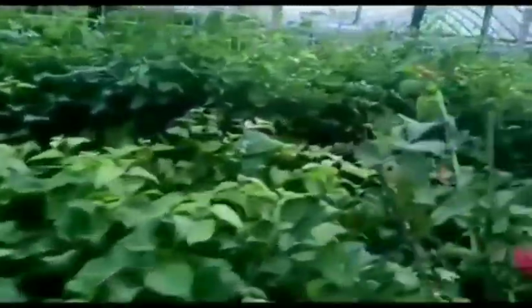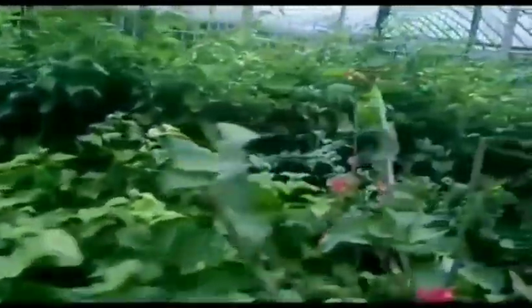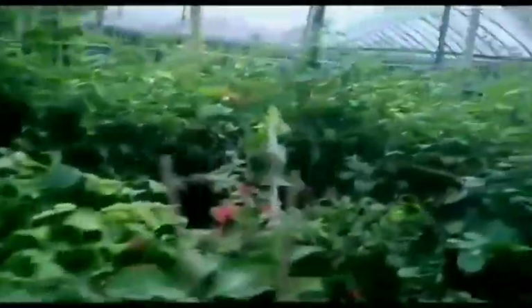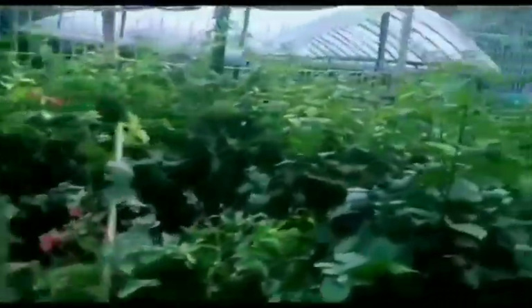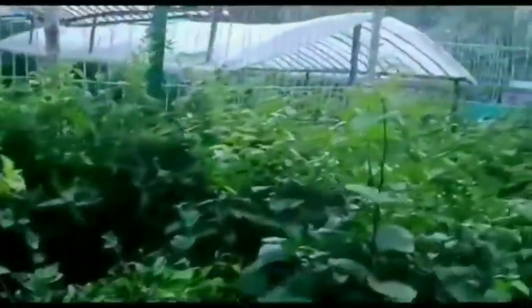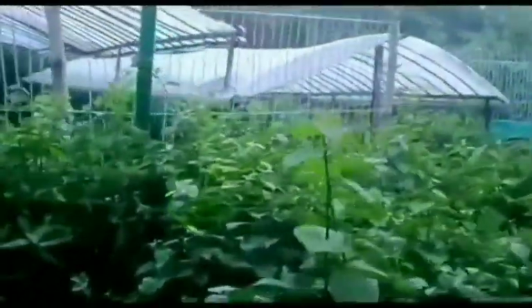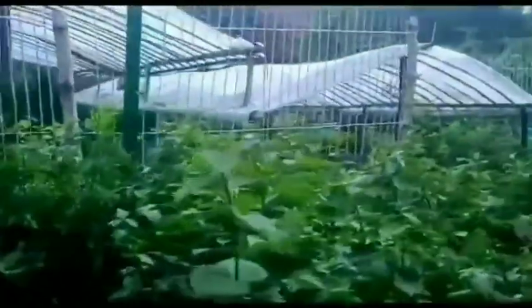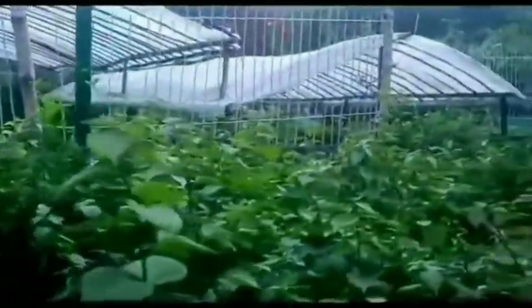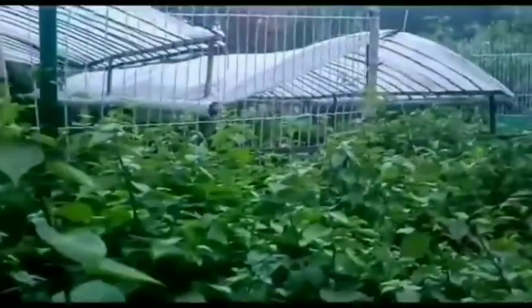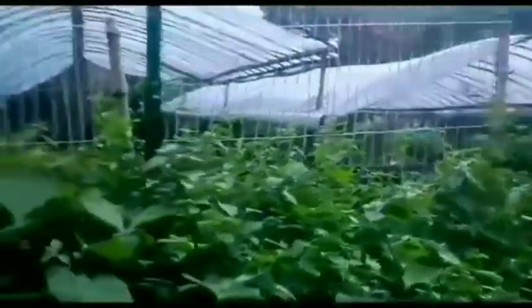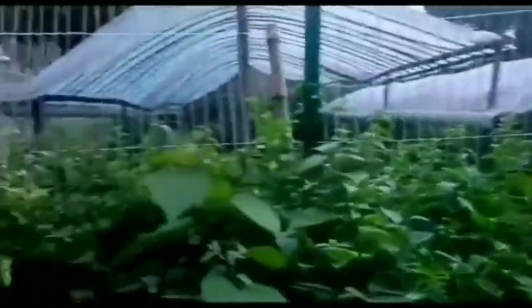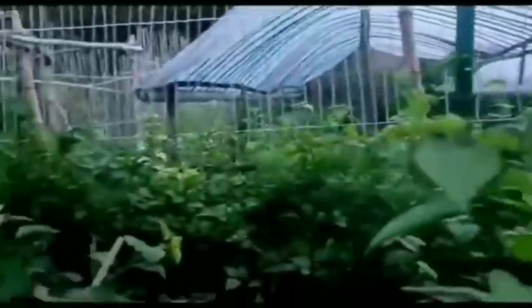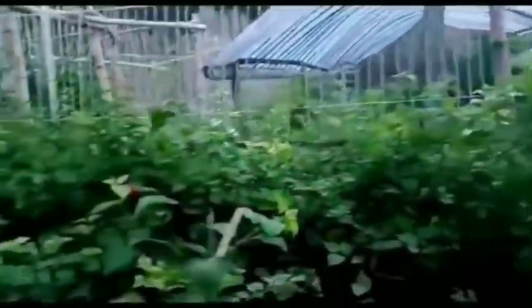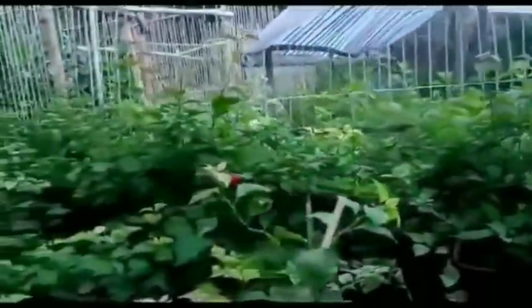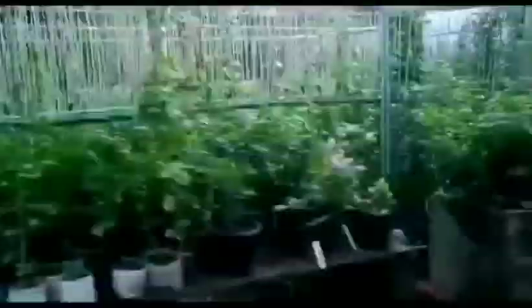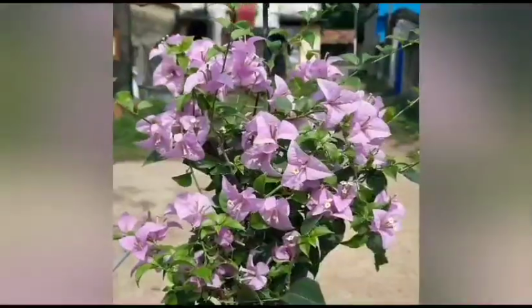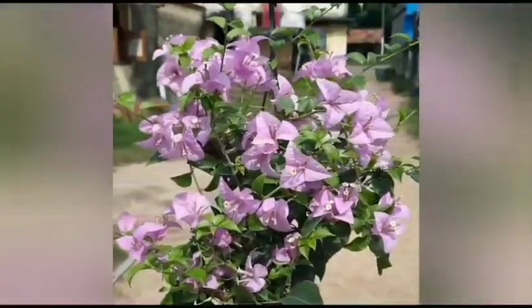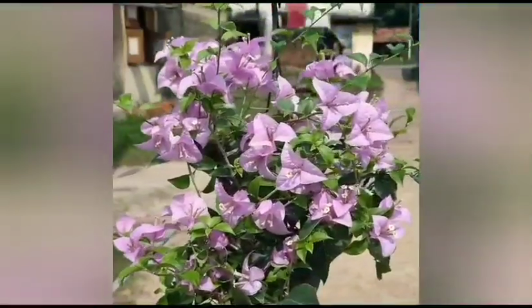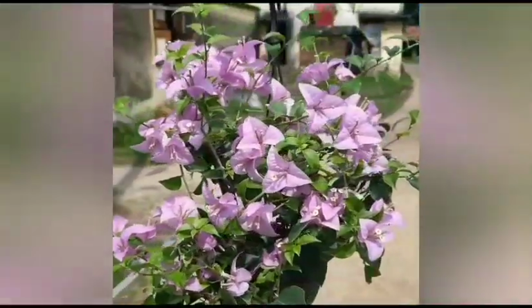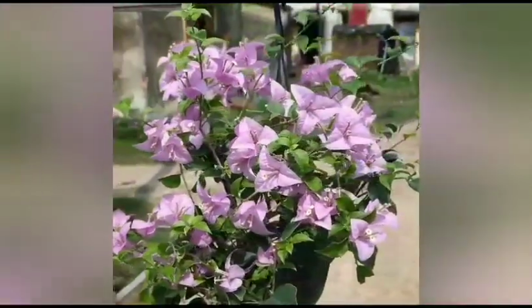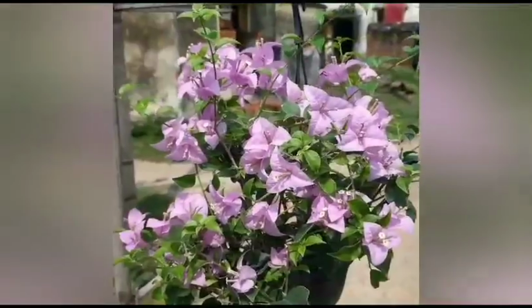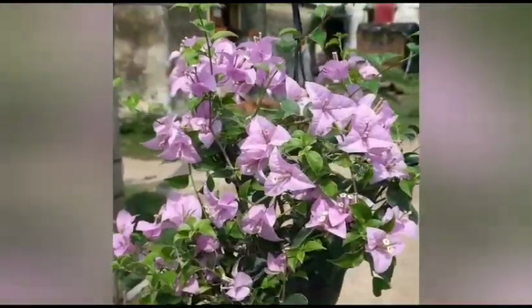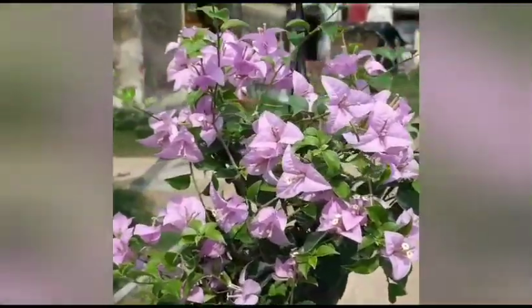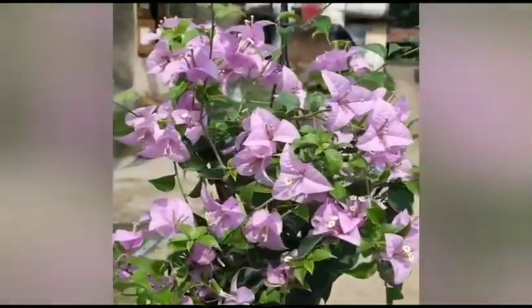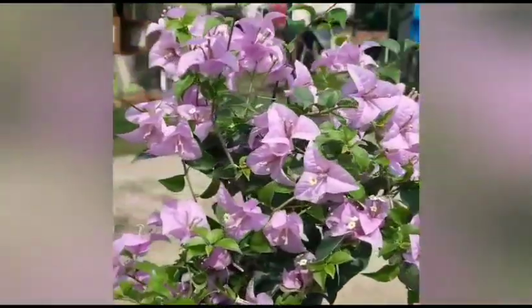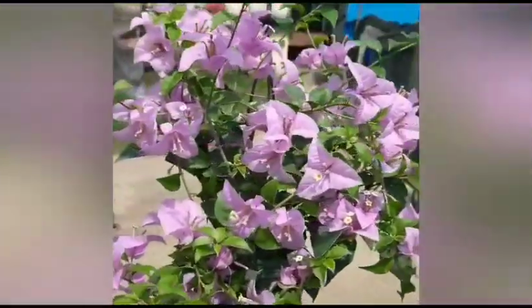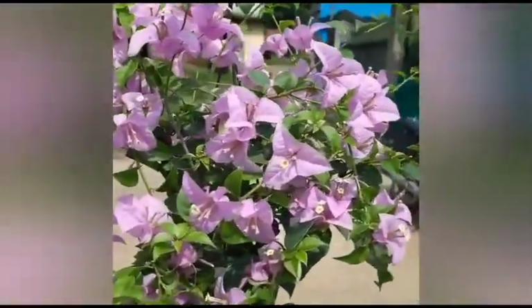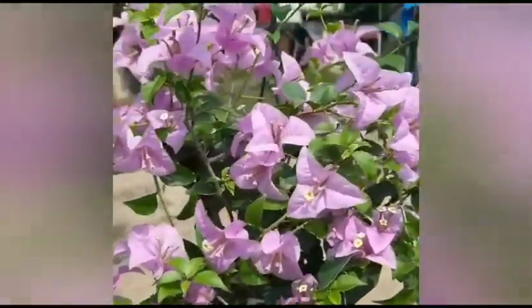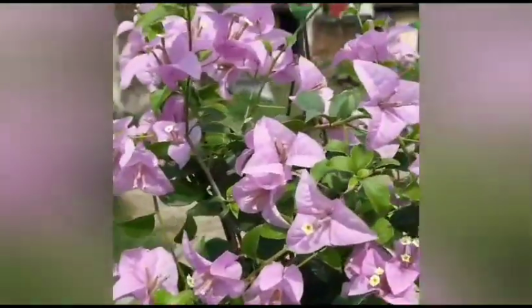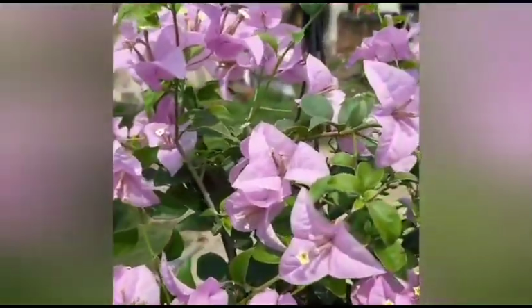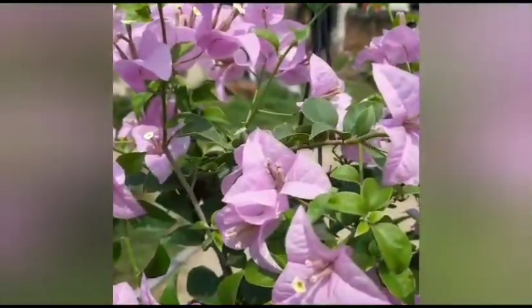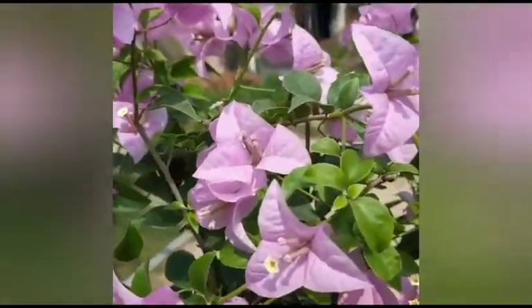In the next video, we shall make you aware of what care has to be taken for a bougainvillea plant after receiving a packed plant. Till then, take care and stay with us. Thank you.